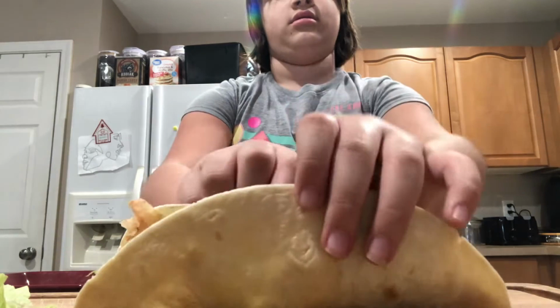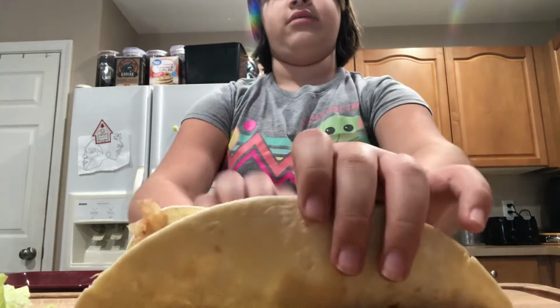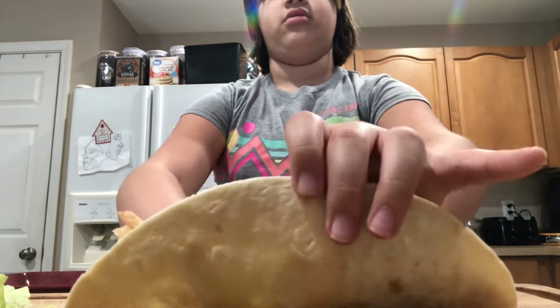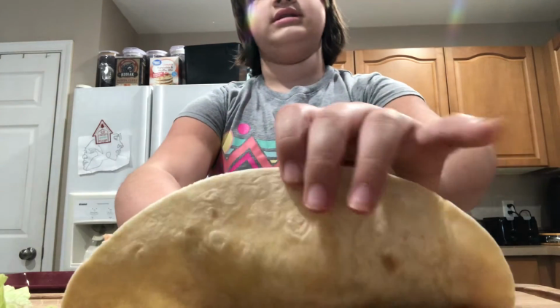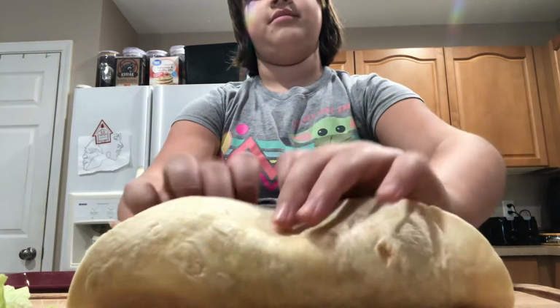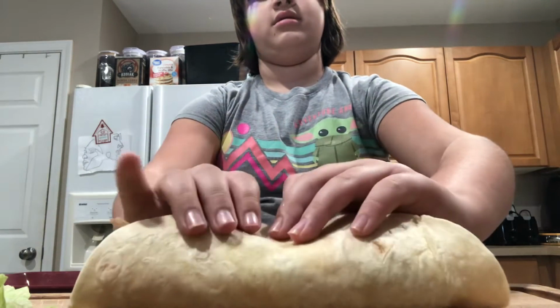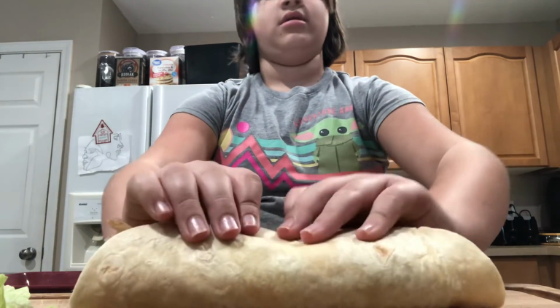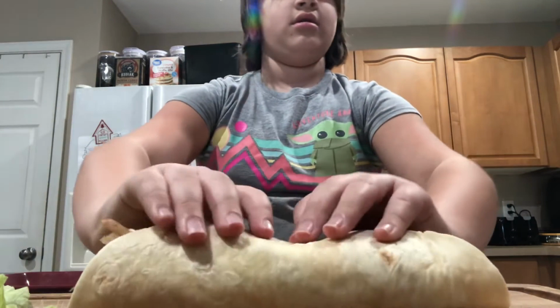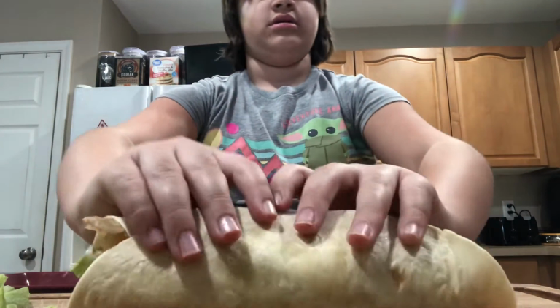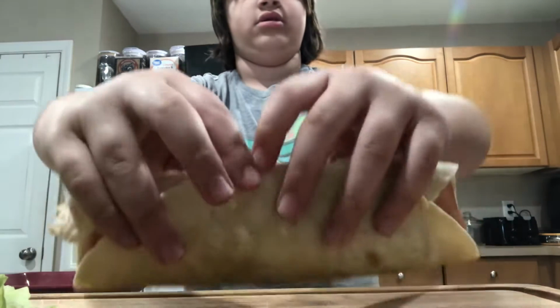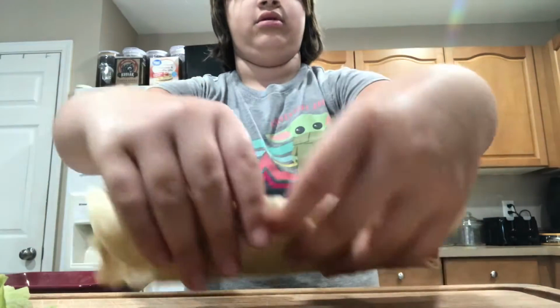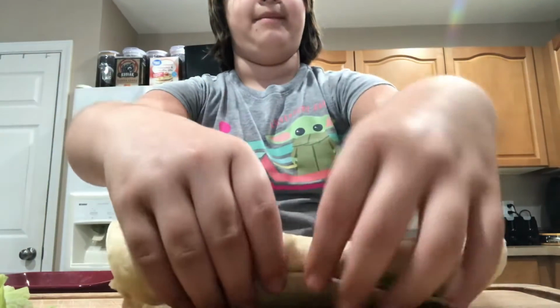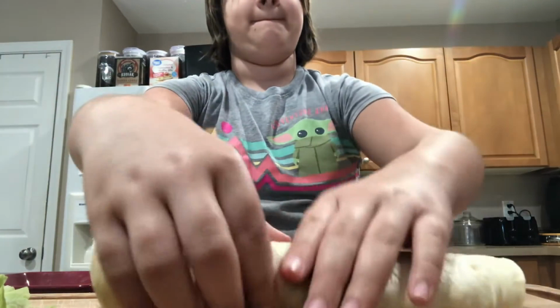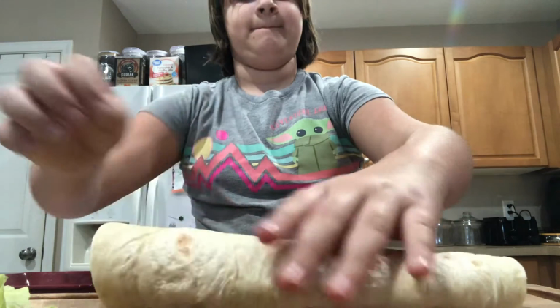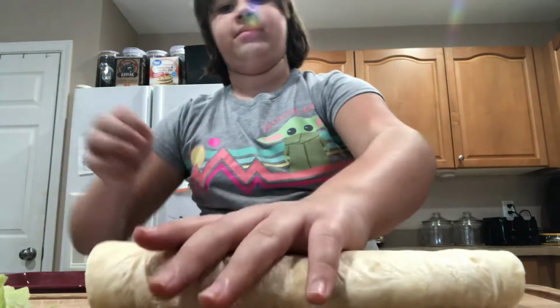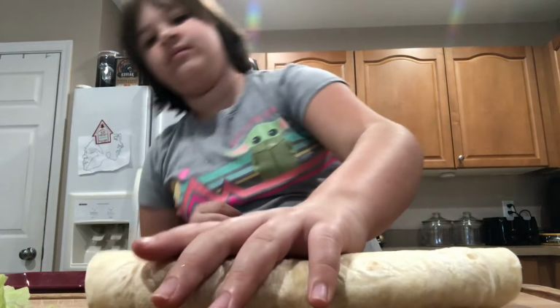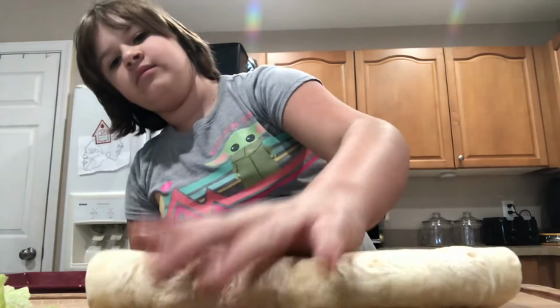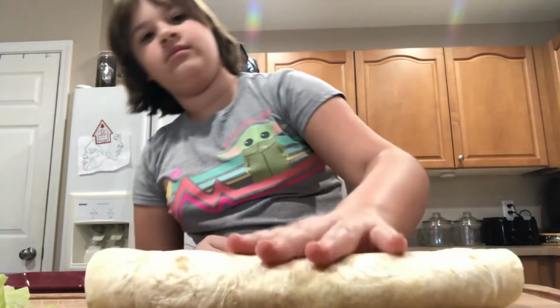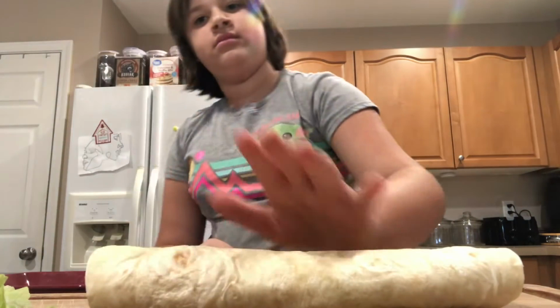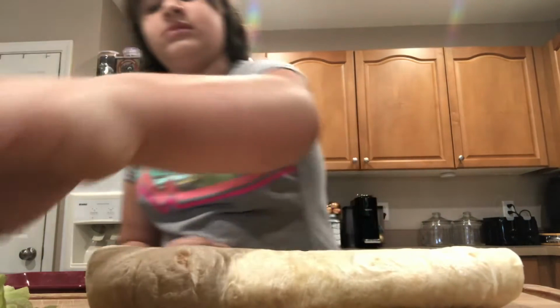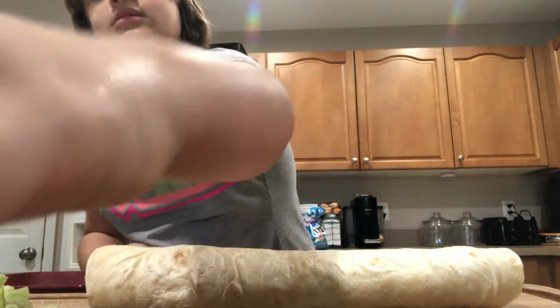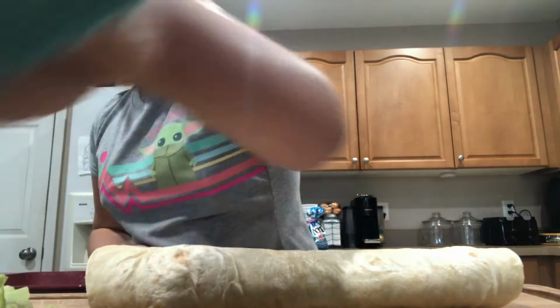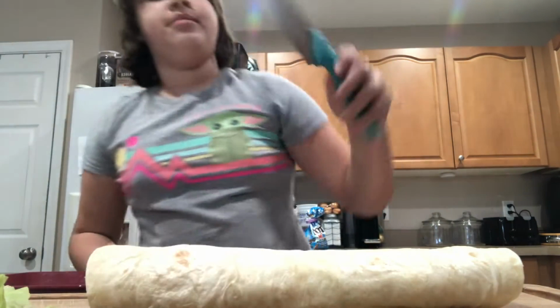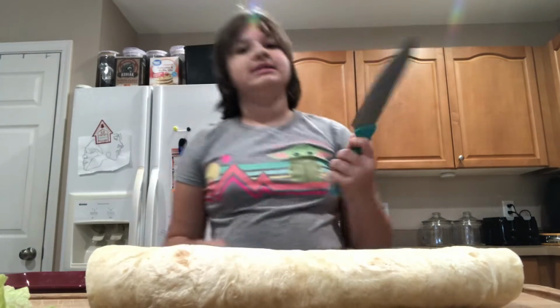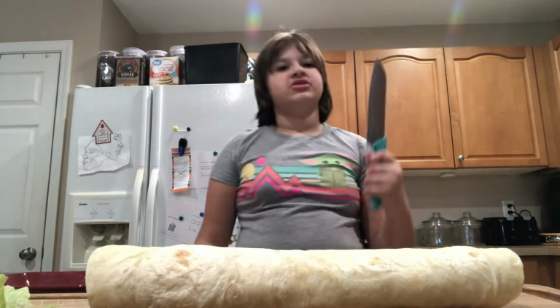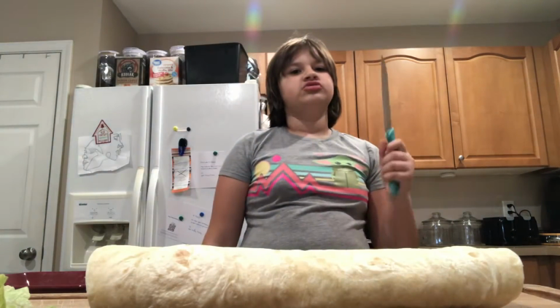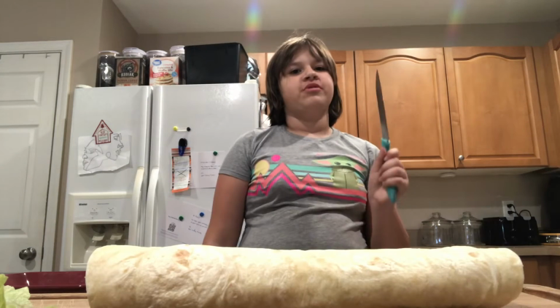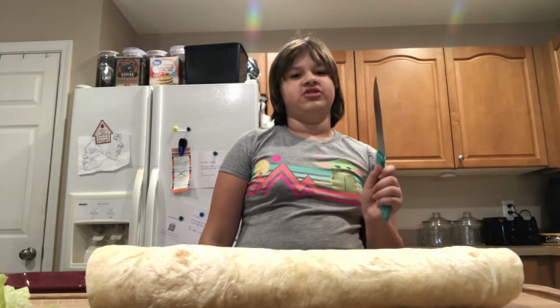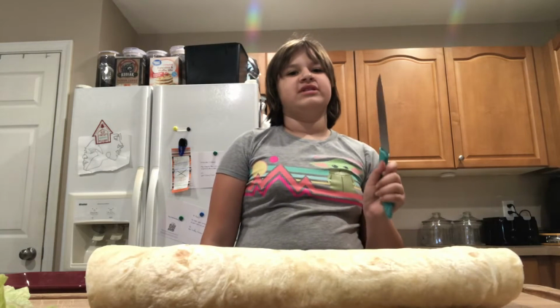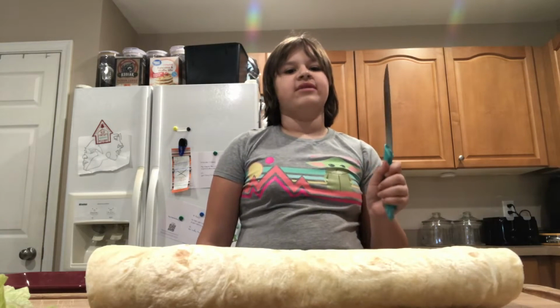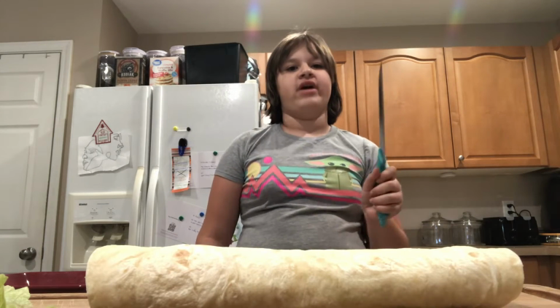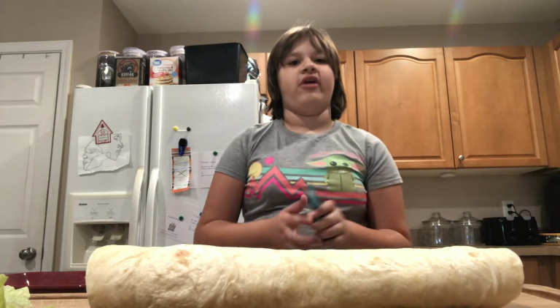Now we're going to roll this up. Please get adult supervision for the knife, and be very careful.